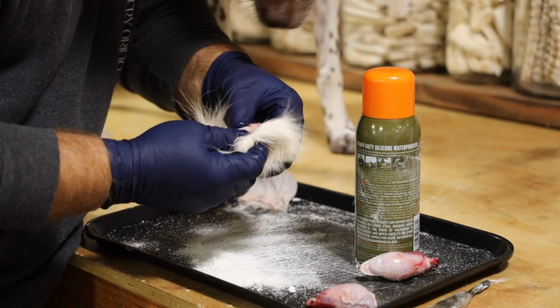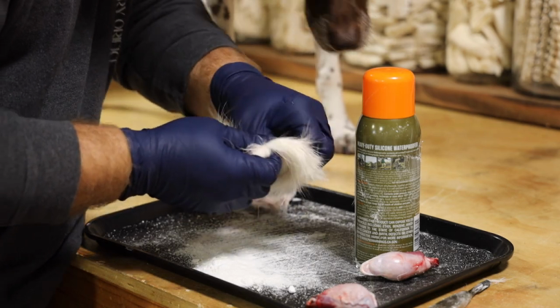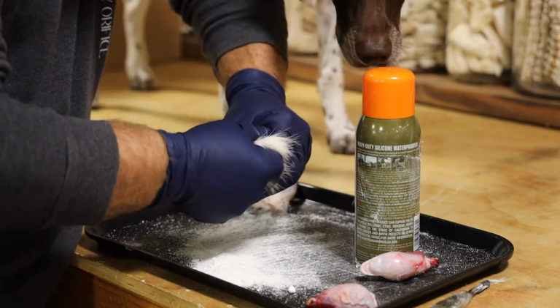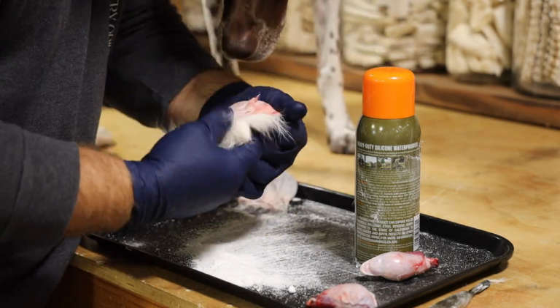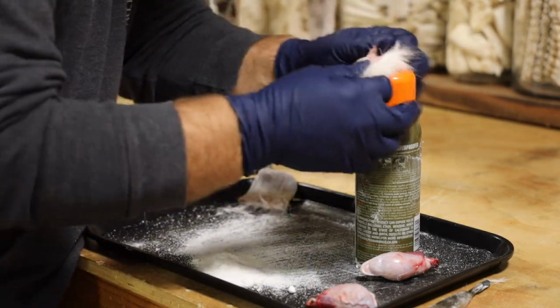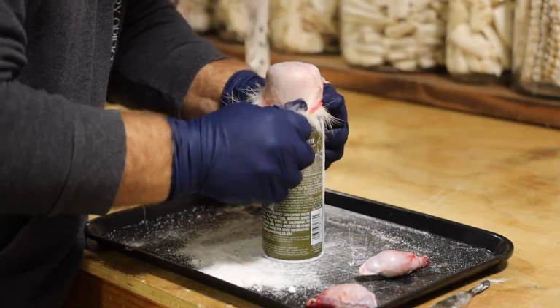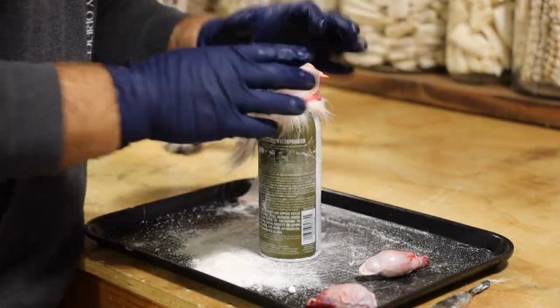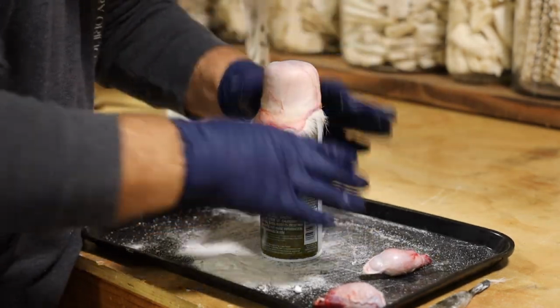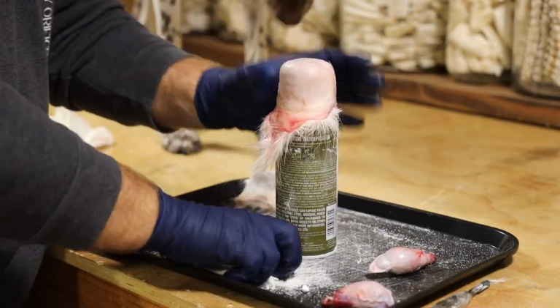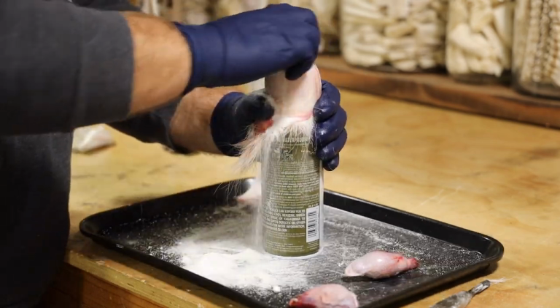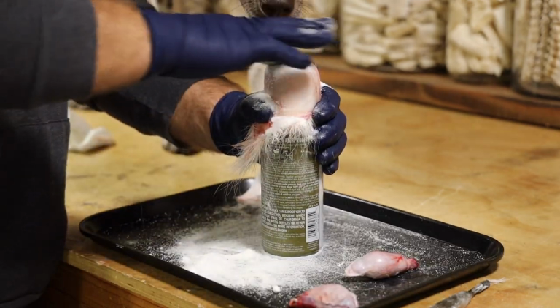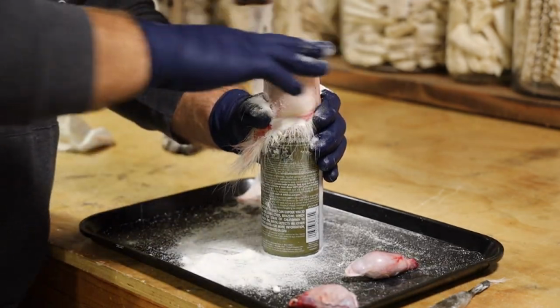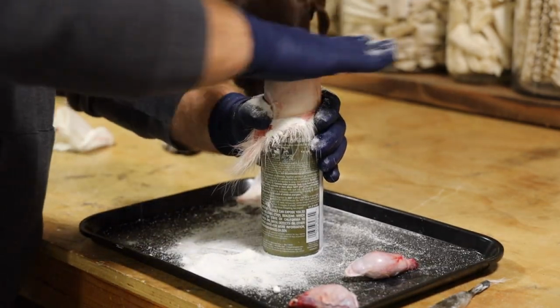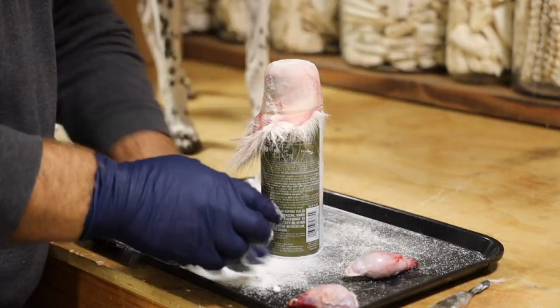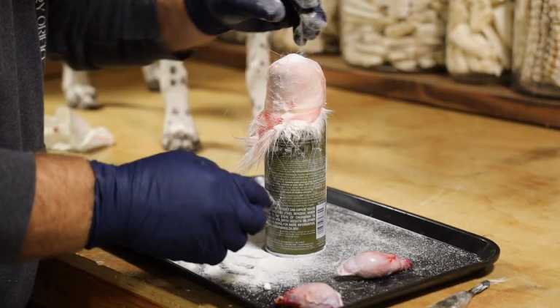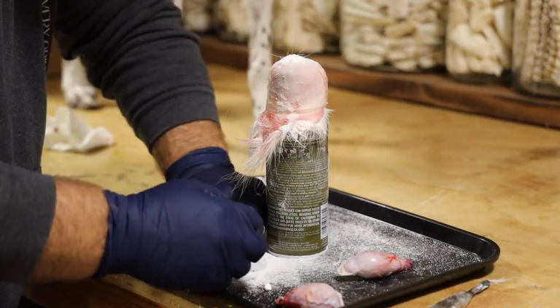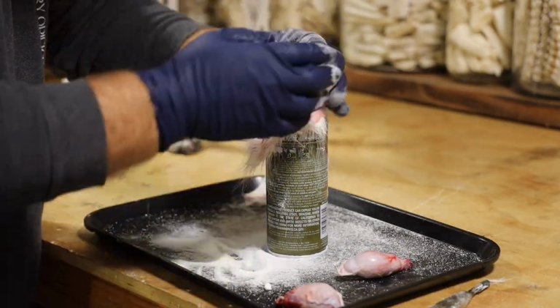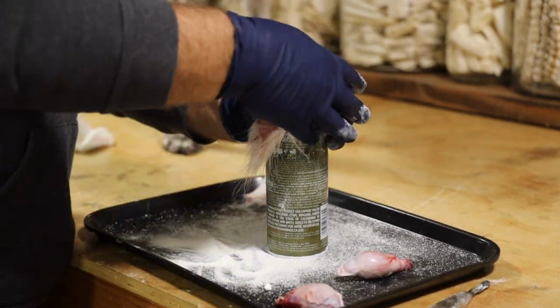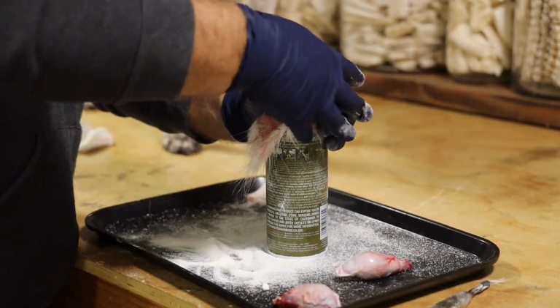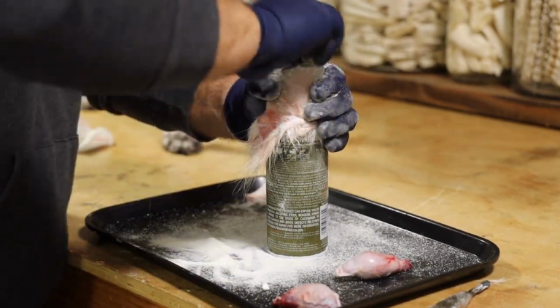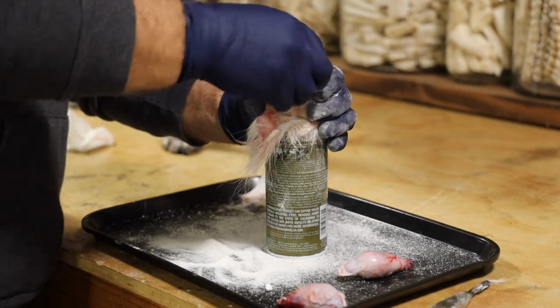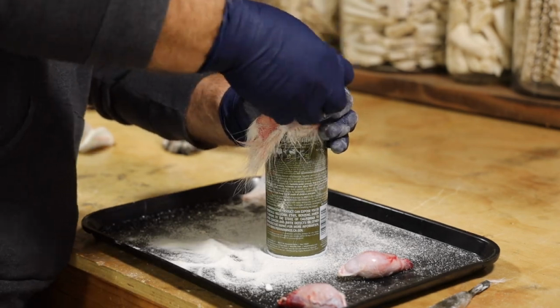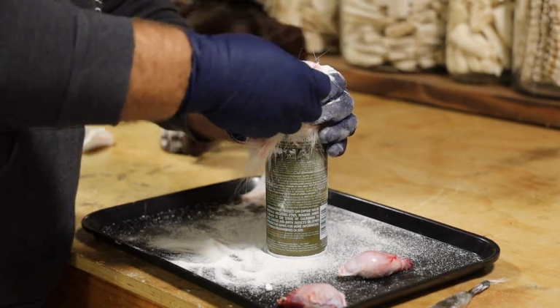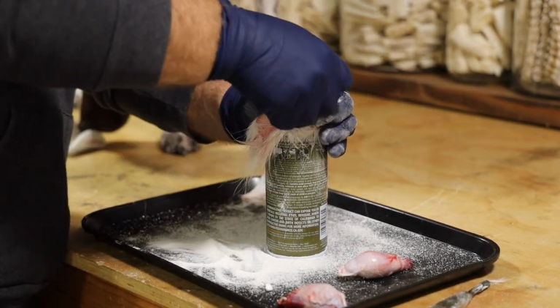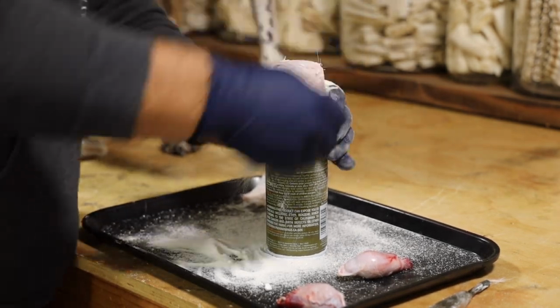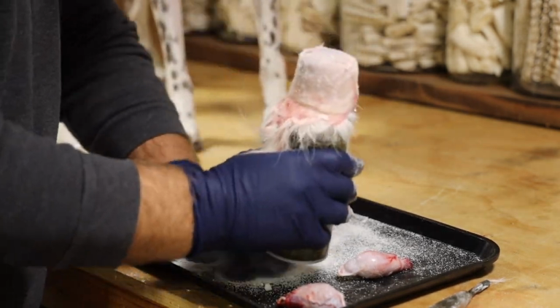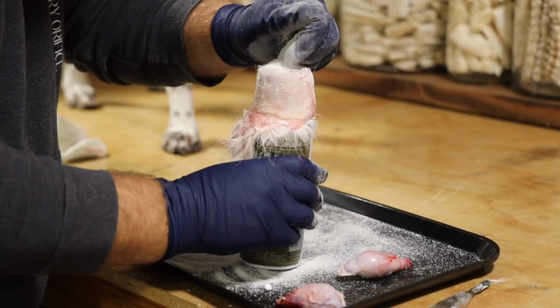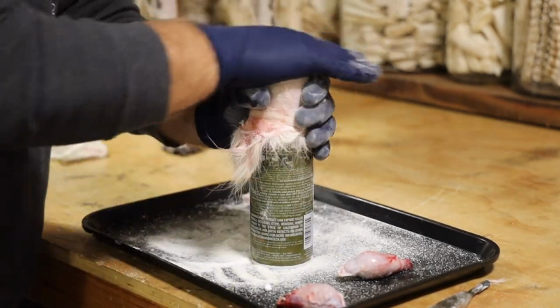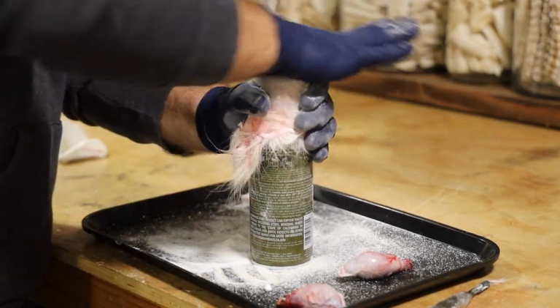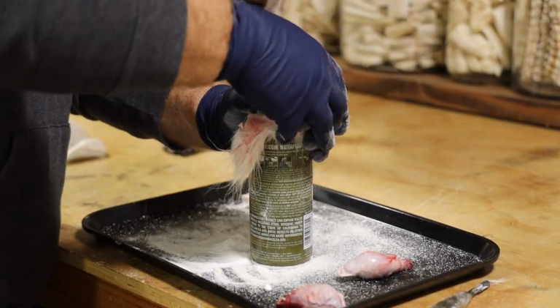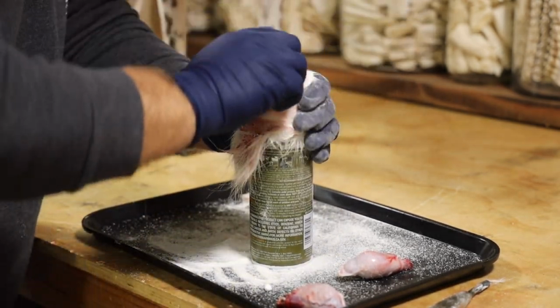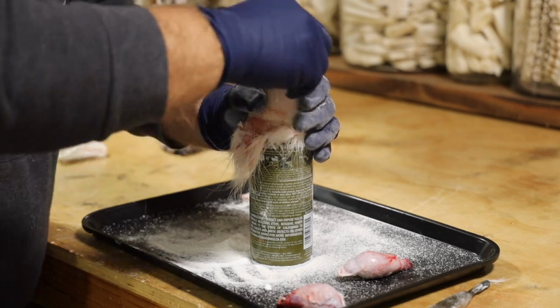I like to stretch it over something that is a similar size. So I'm putting it fur side down over the cap of this spray silicone. I also like to work over these trays to kind of keep everything gathered and nice and neat.